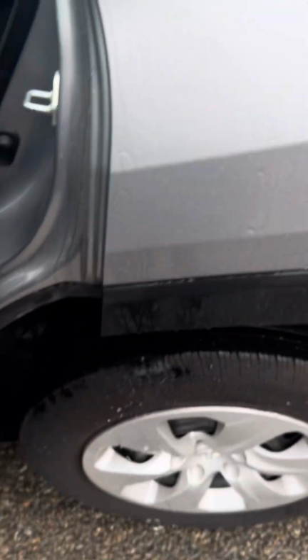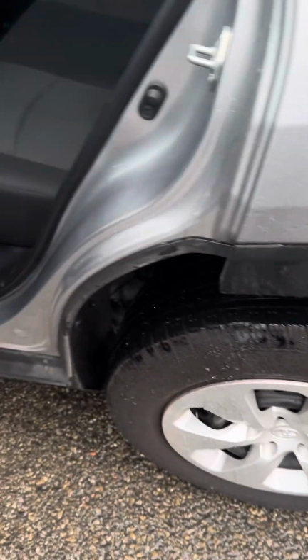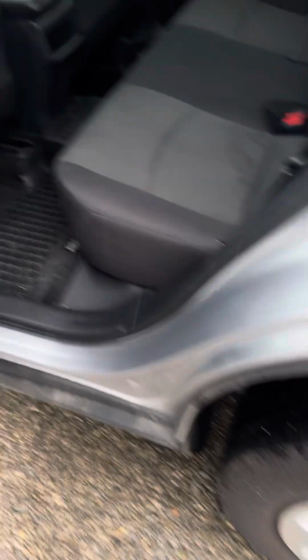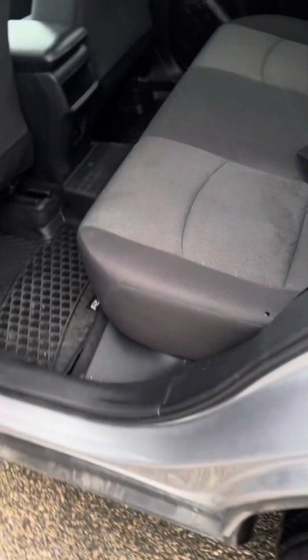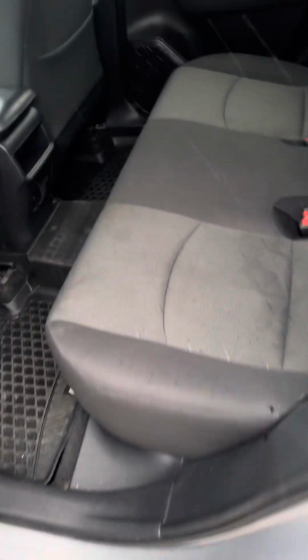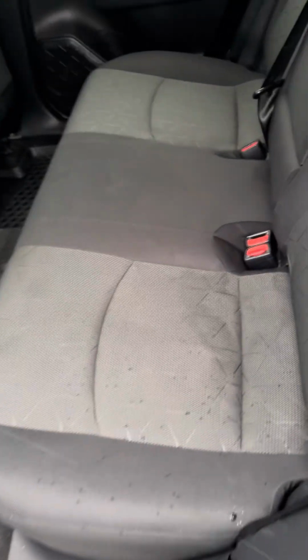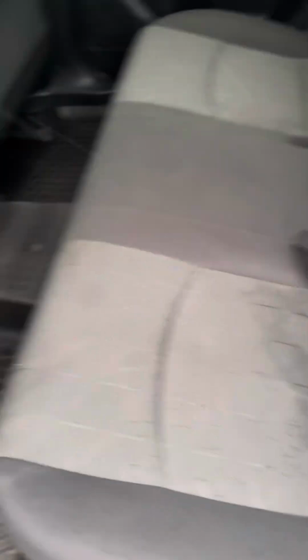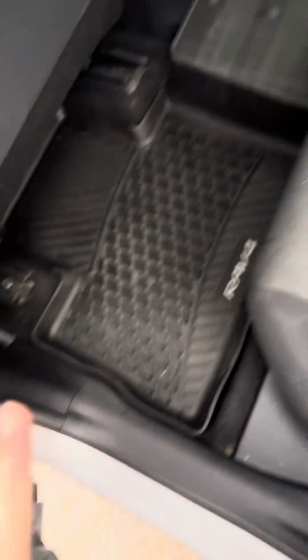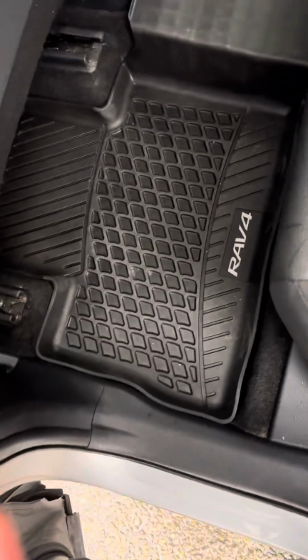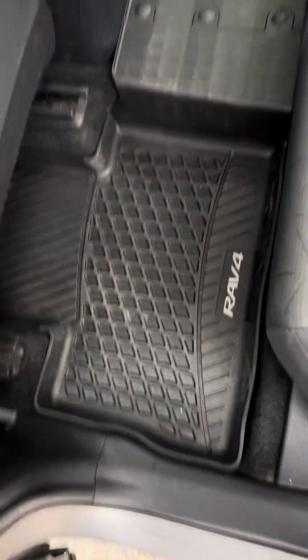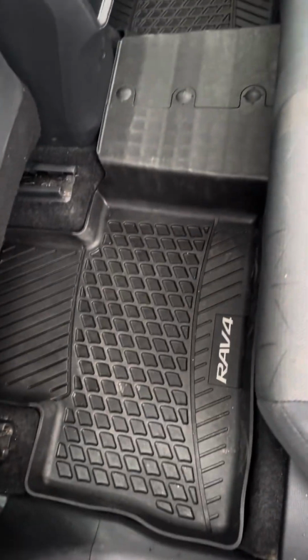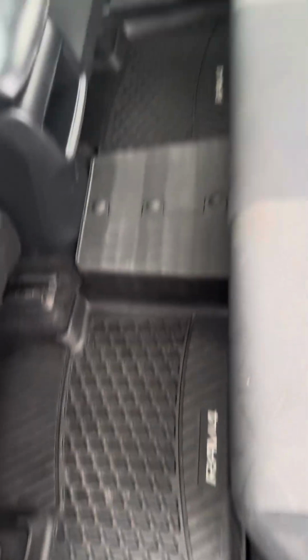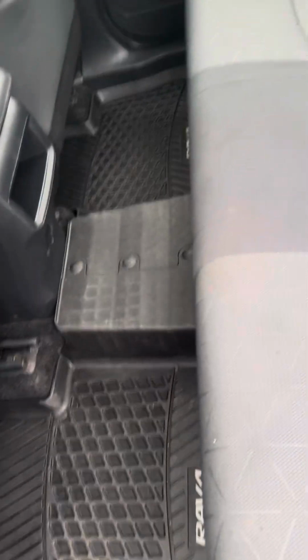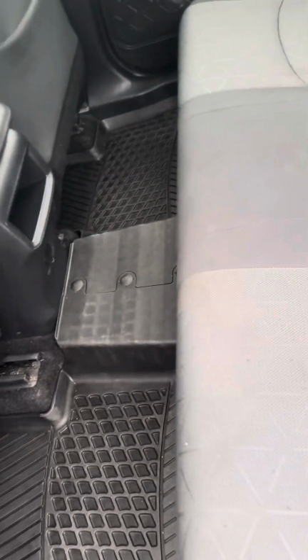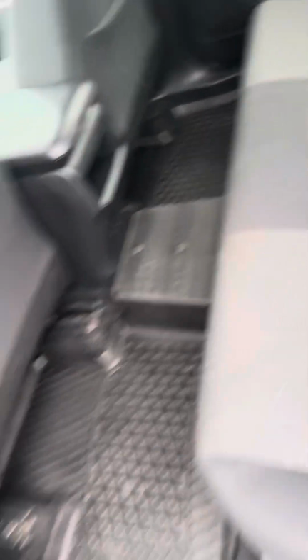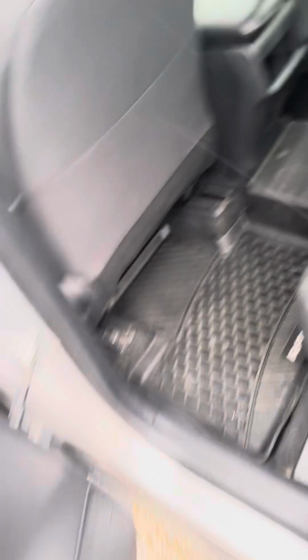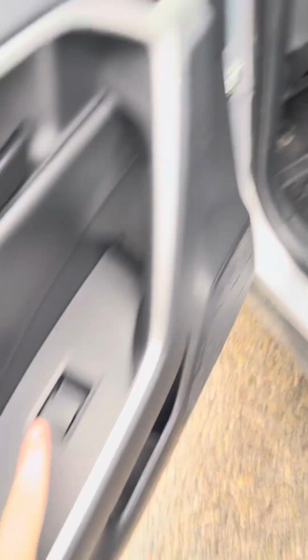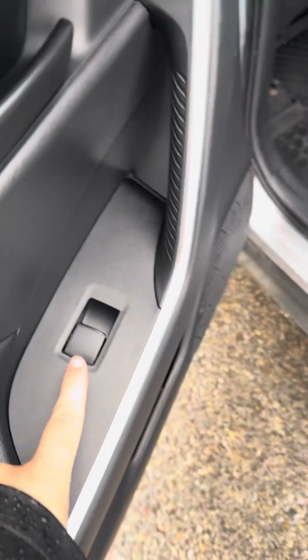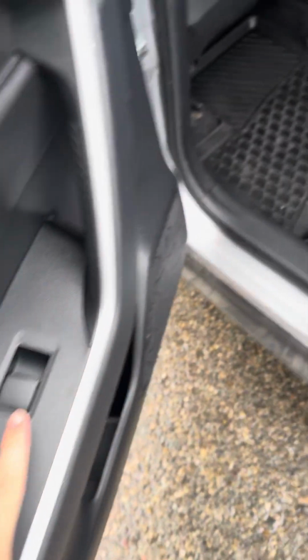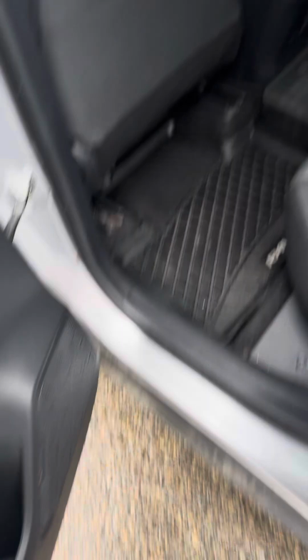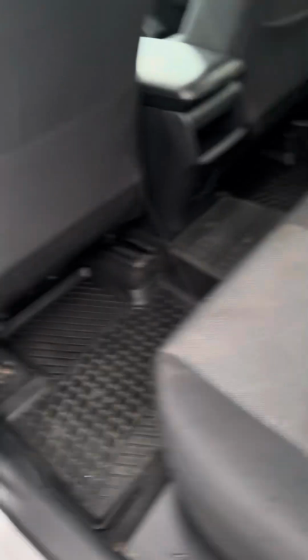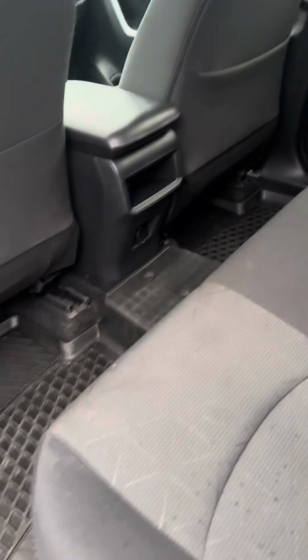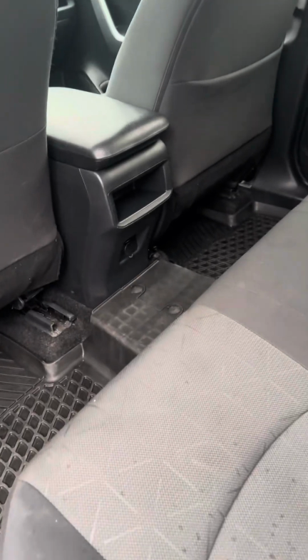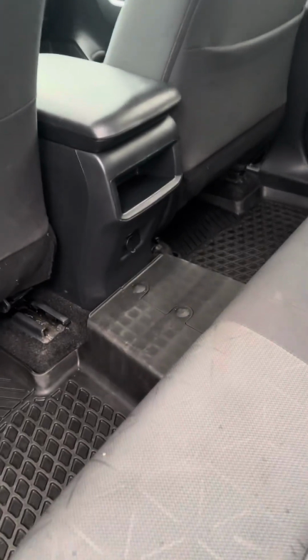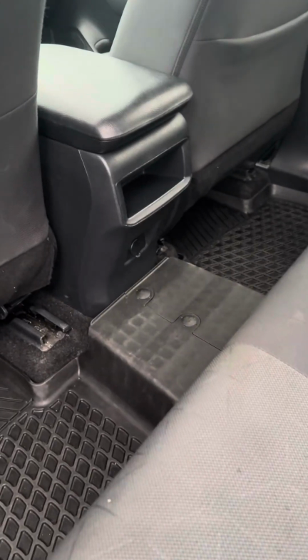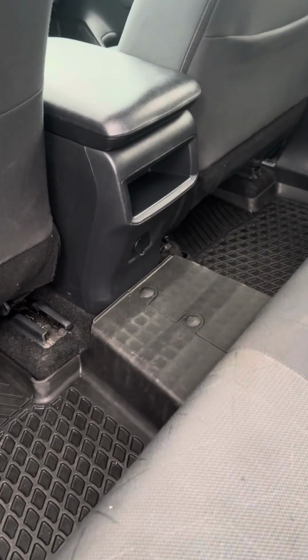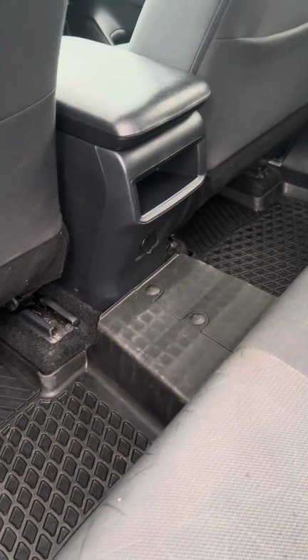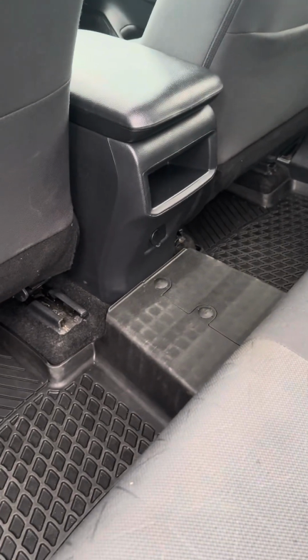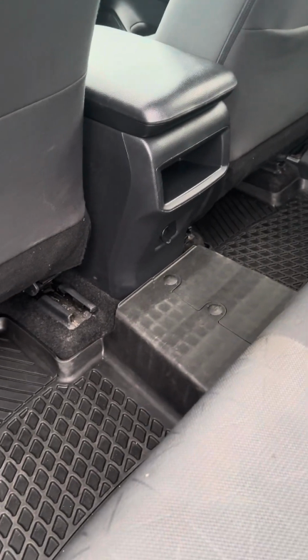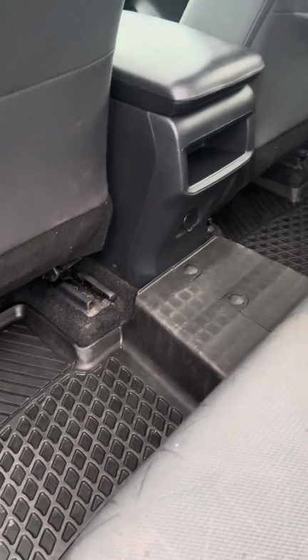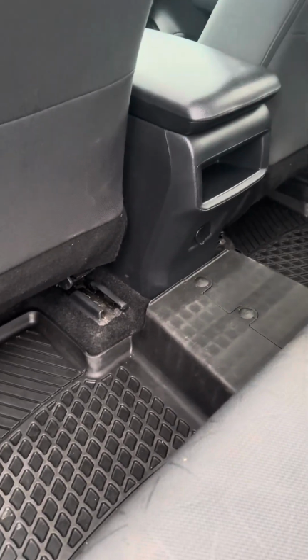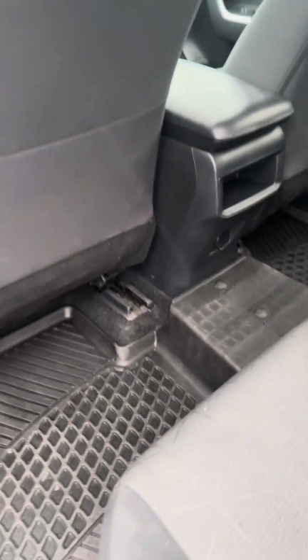Coming into the back seat, you have a full cloth interior with all-weather RAV4 labeled floor mats. You also have your power windows in the back, and a 12-volt outlet for charging devices back here as well.